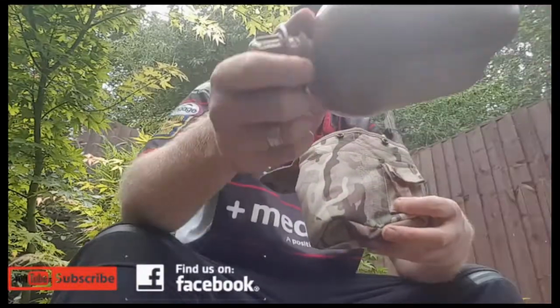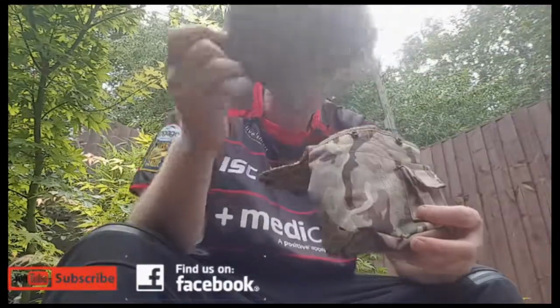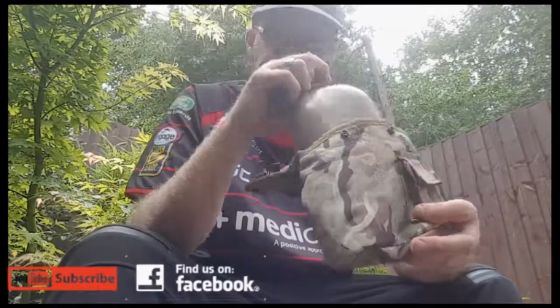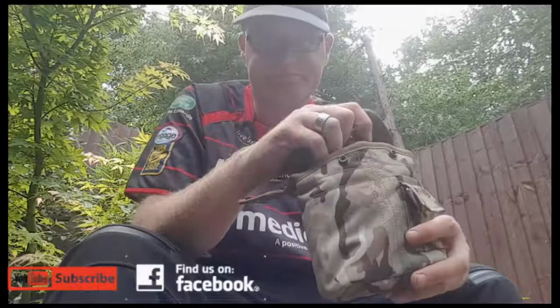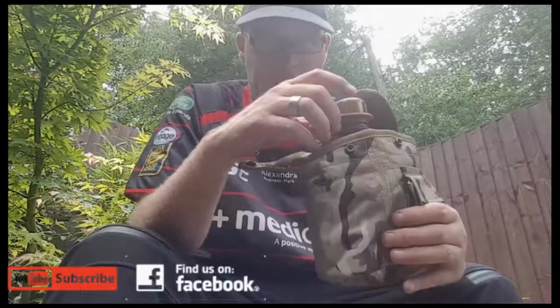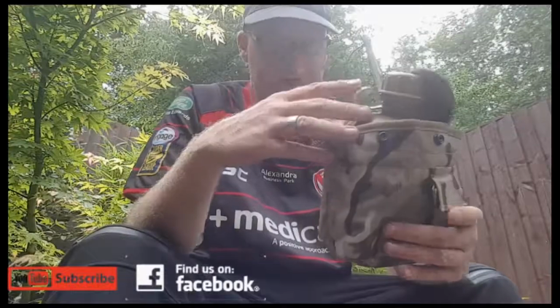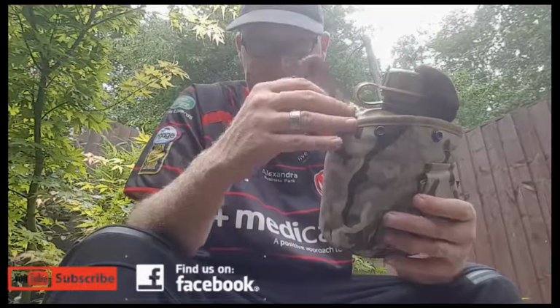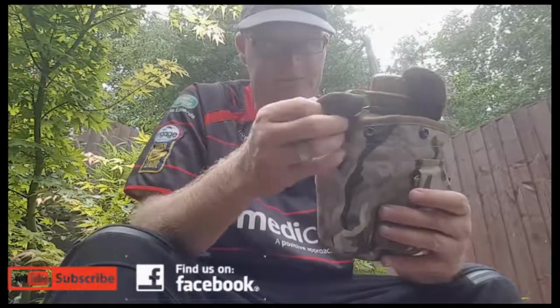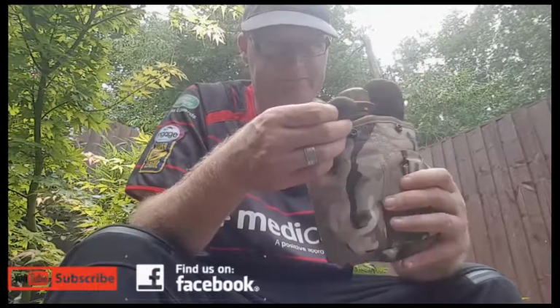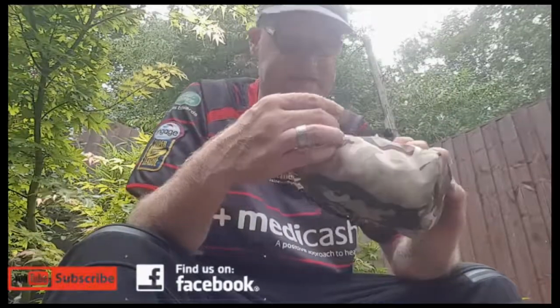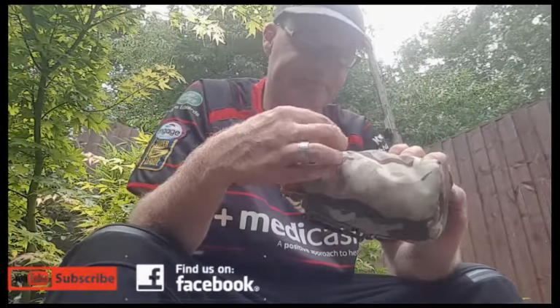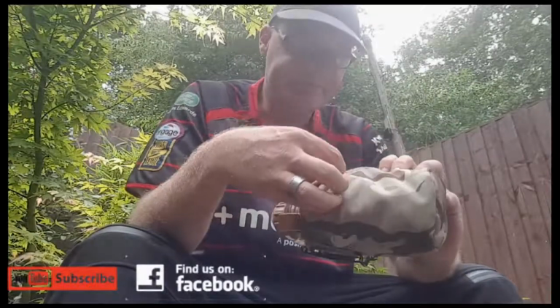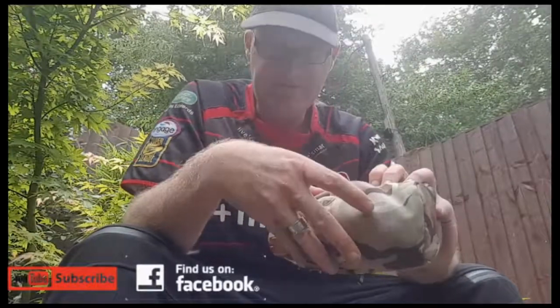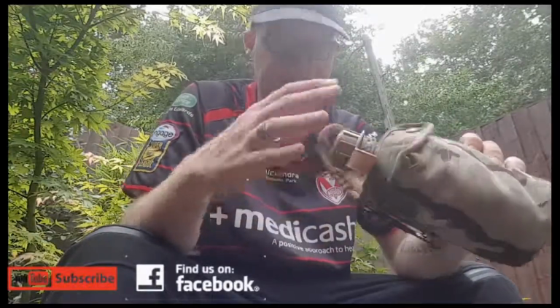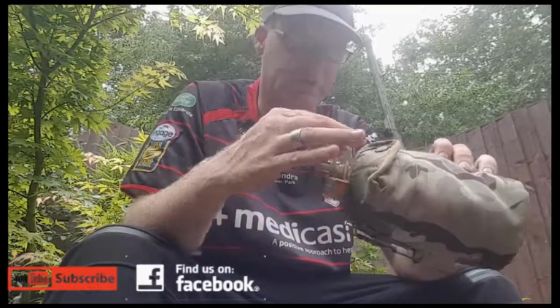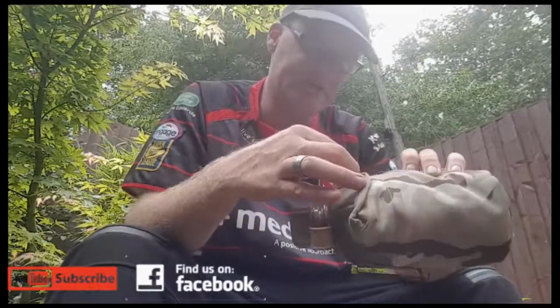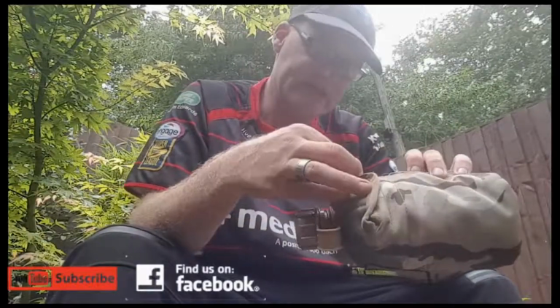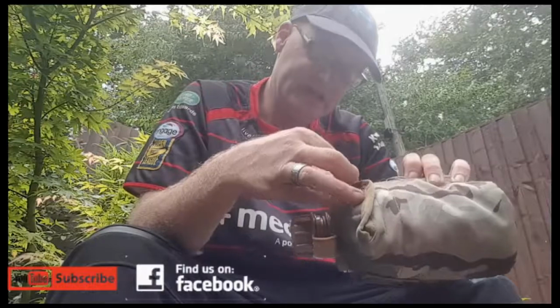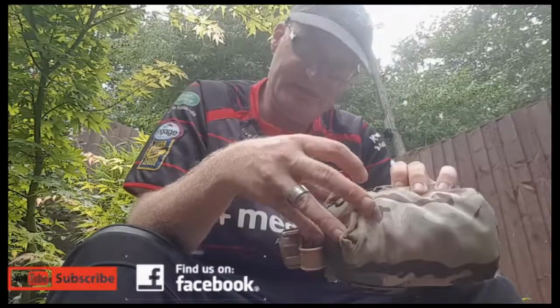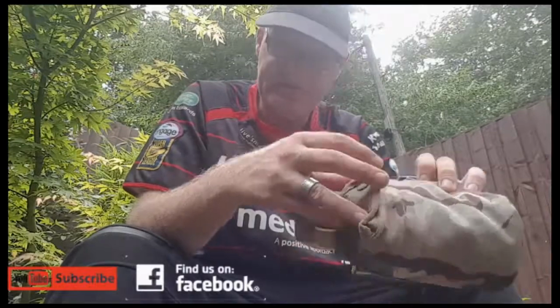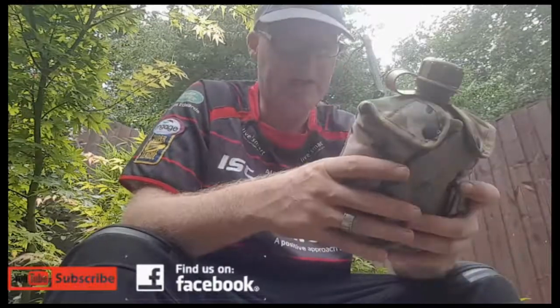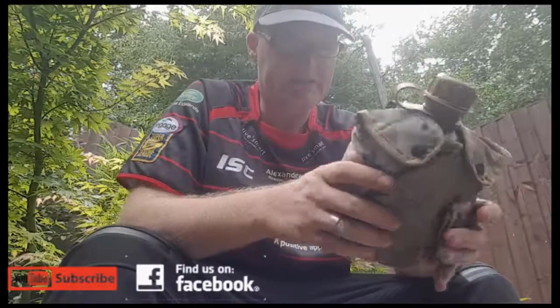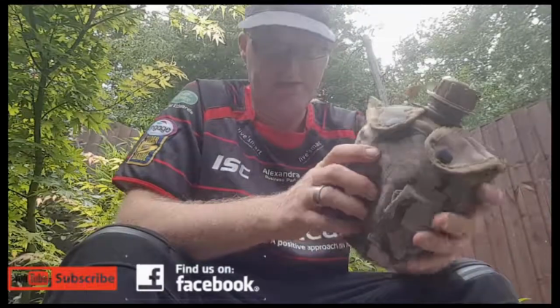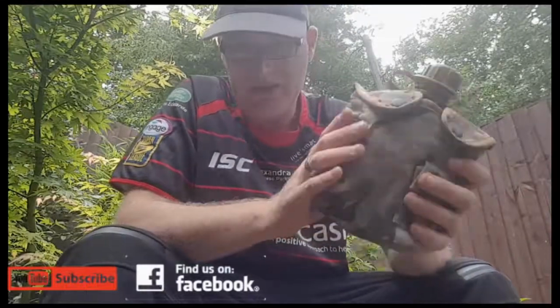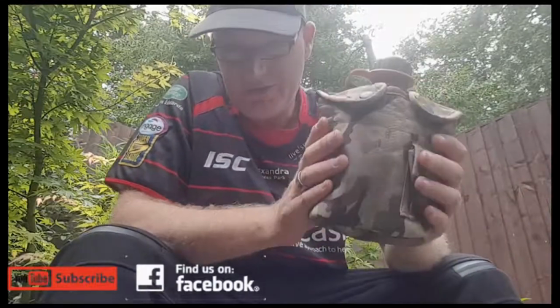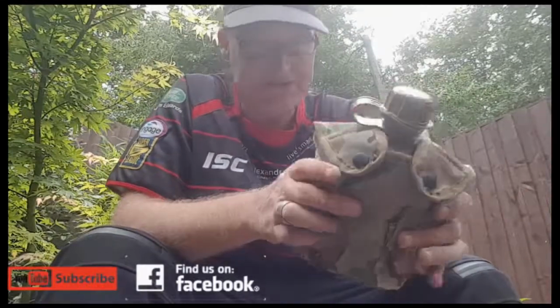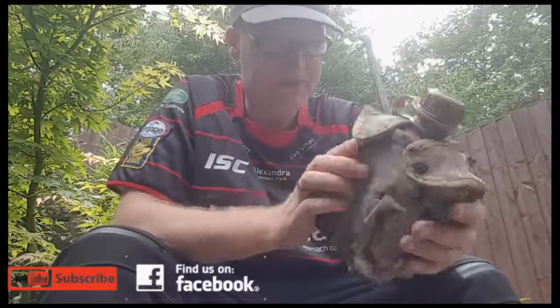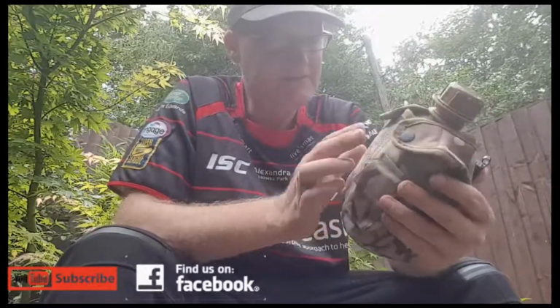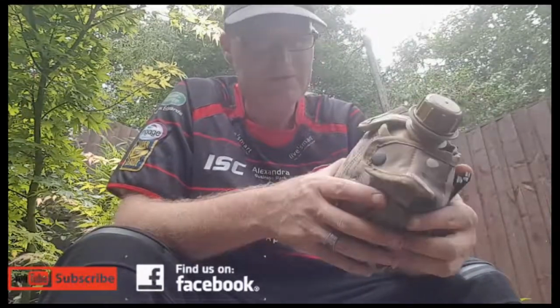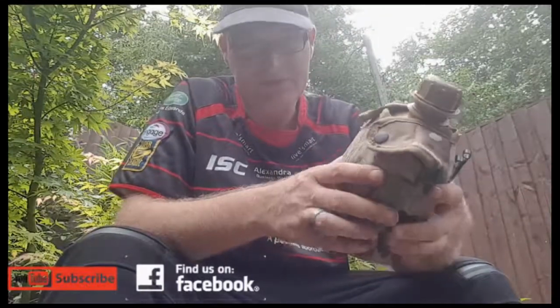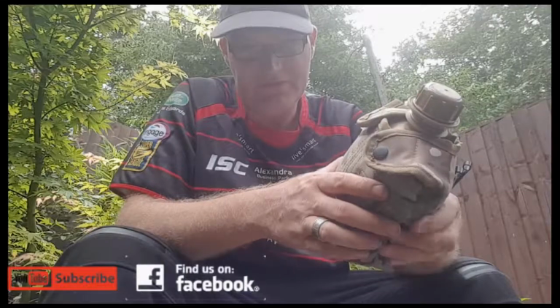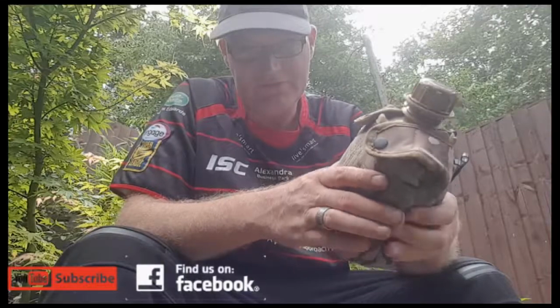I've used it a lot when I was on the campsite last, for taking water around. I will be using it for wild camping, and I'll get another one of these so I've got two of them.